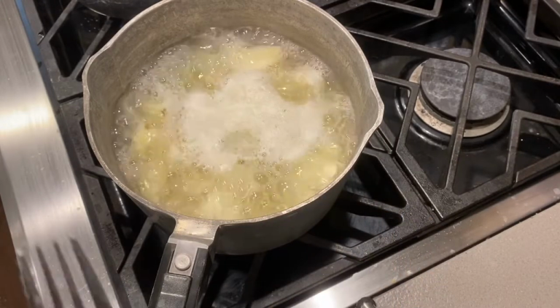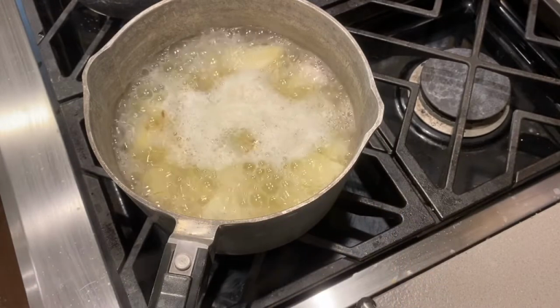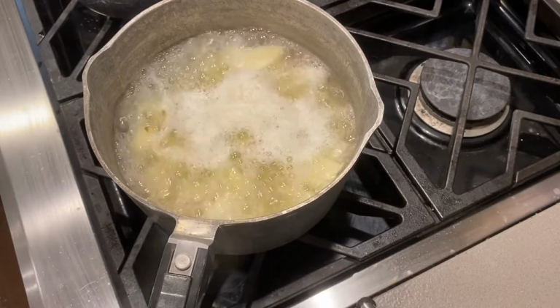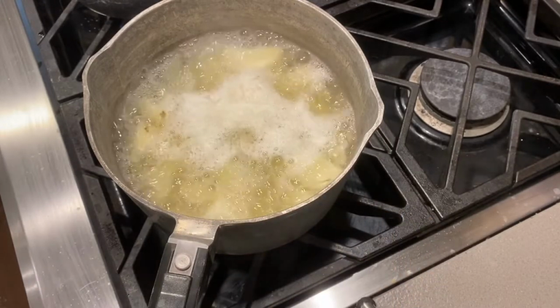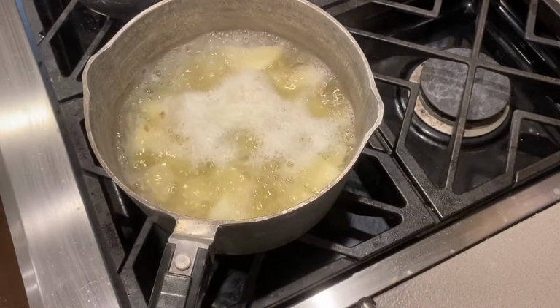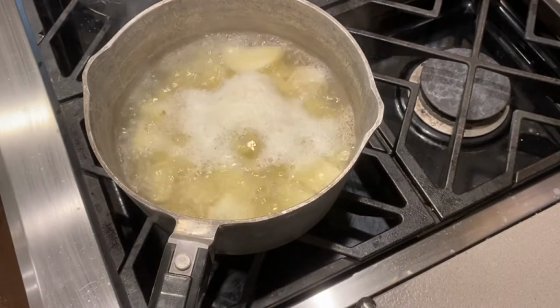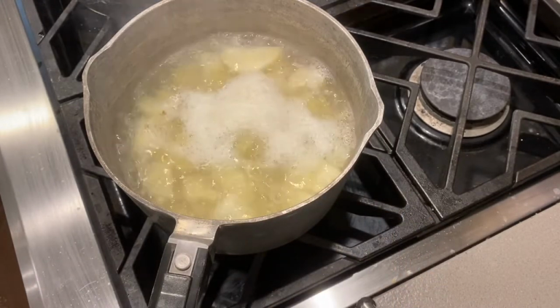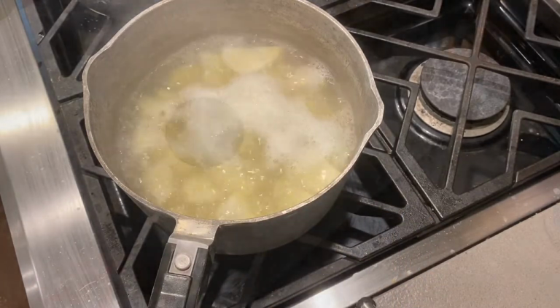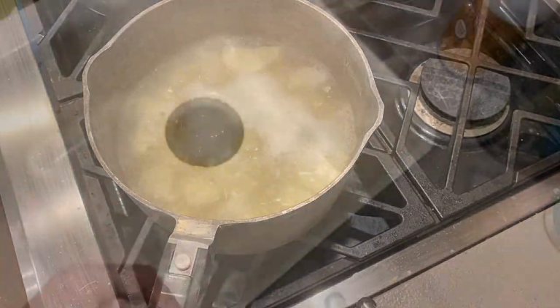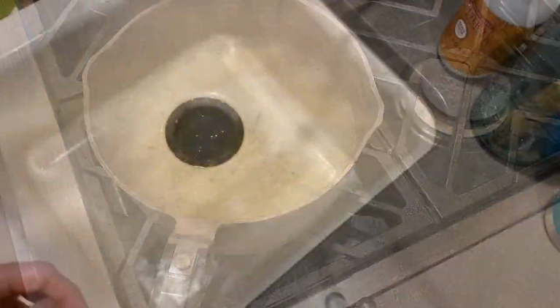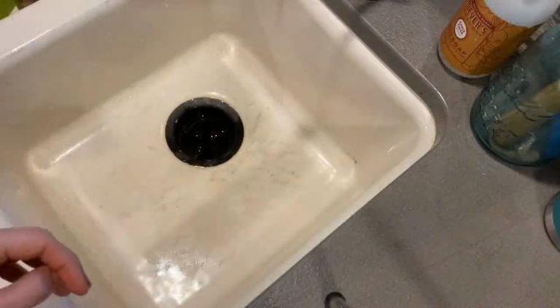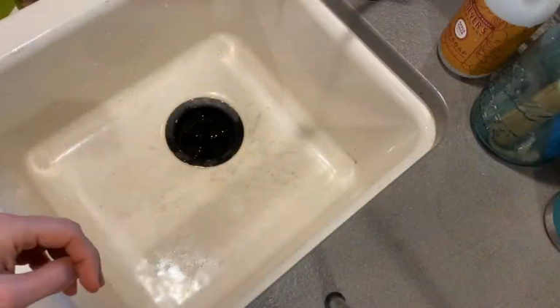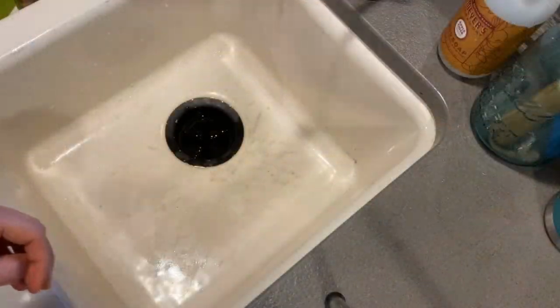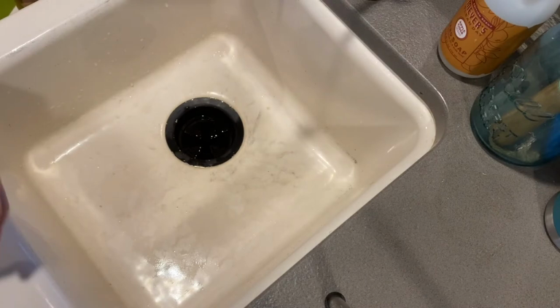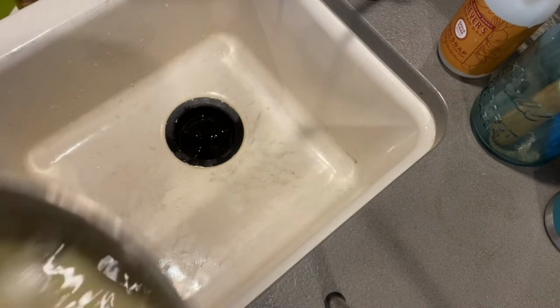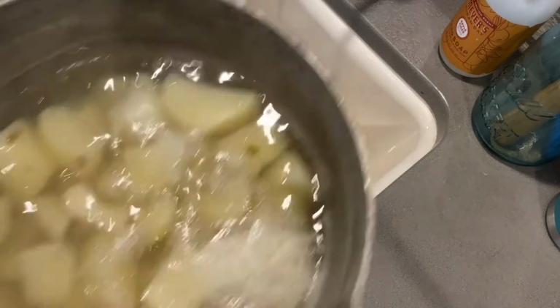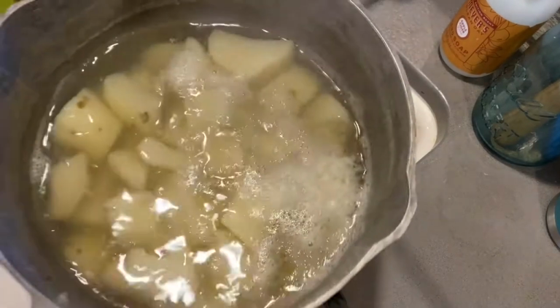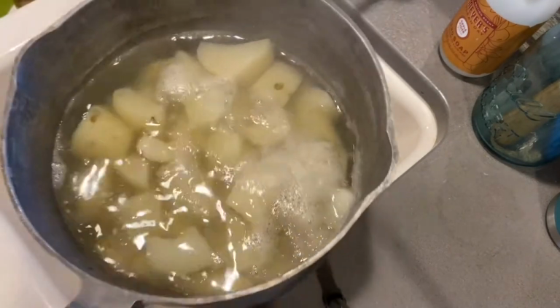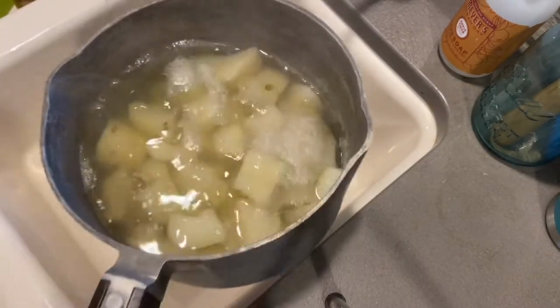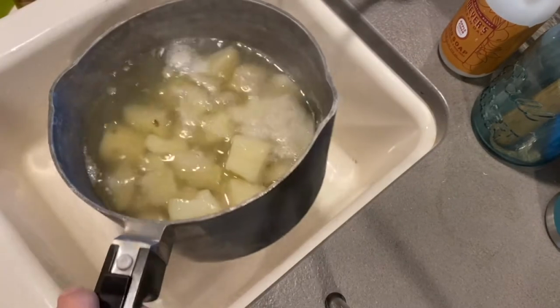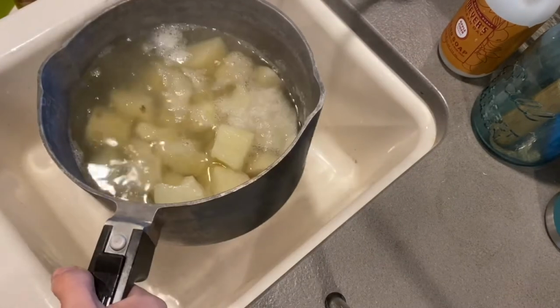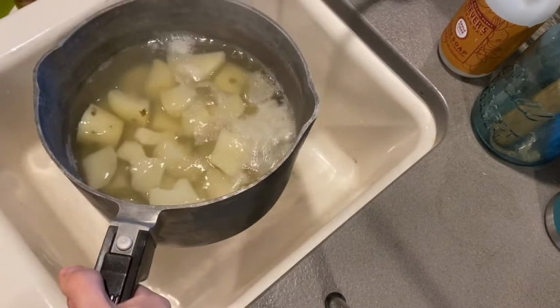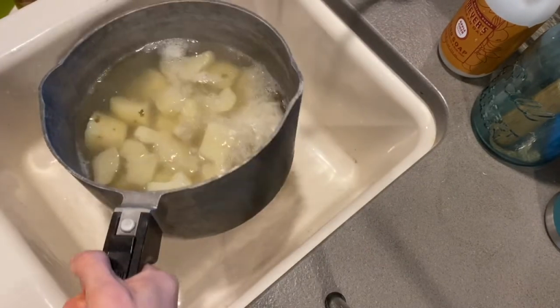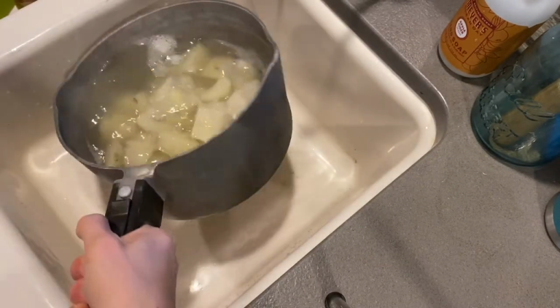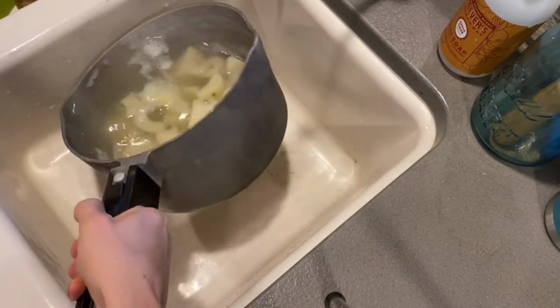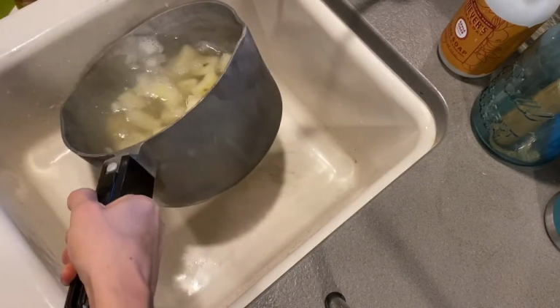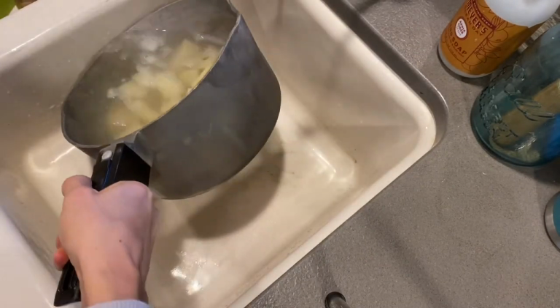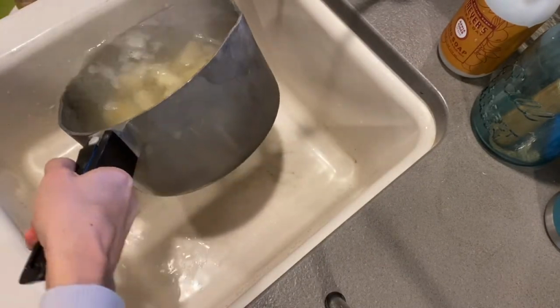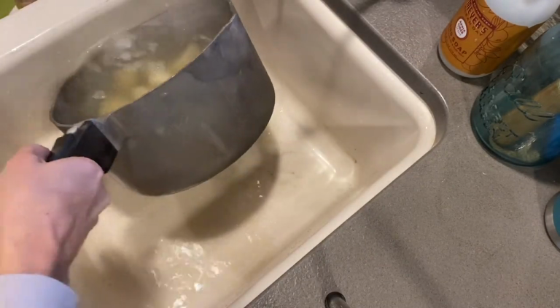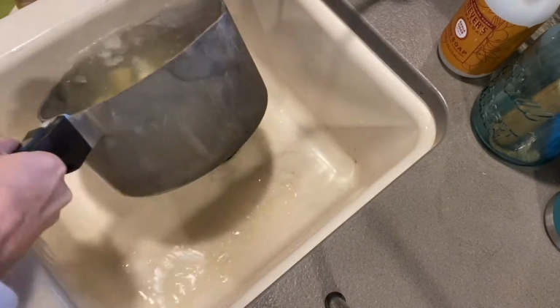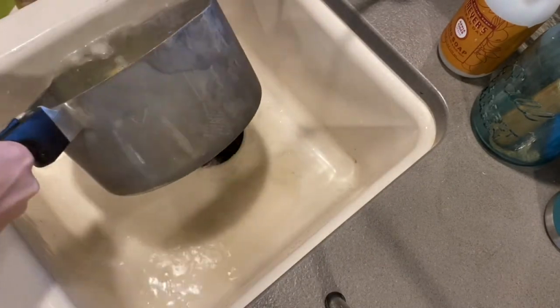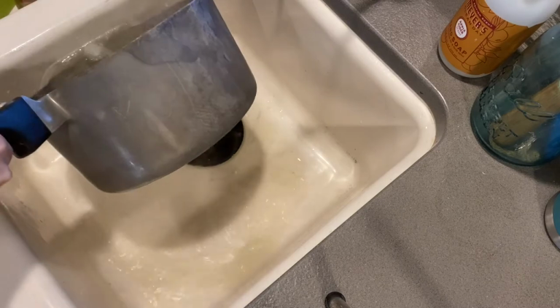Turn your heat off and drain your potatoes. You can use a colander, but I don't like dirtying another dish so I just do it like this.